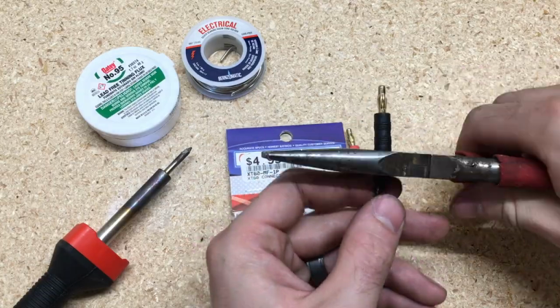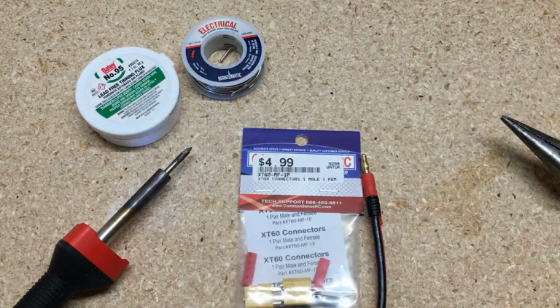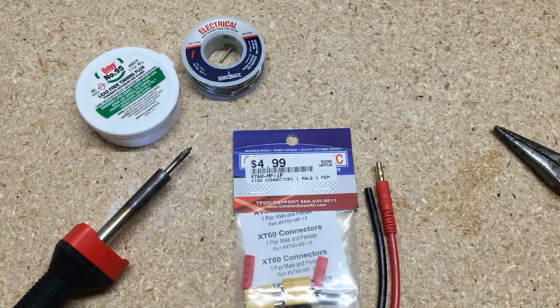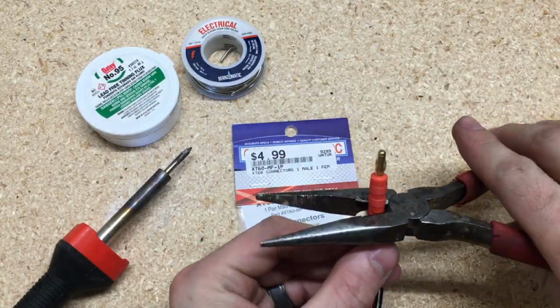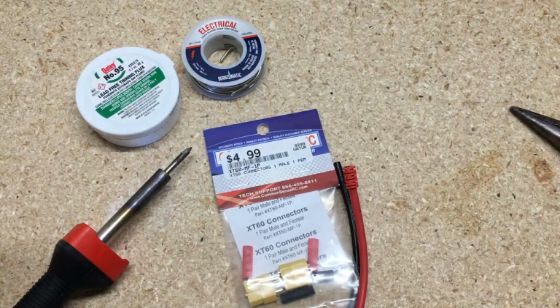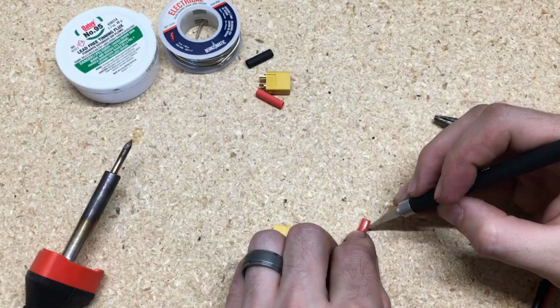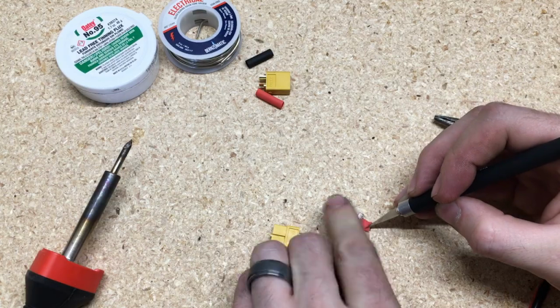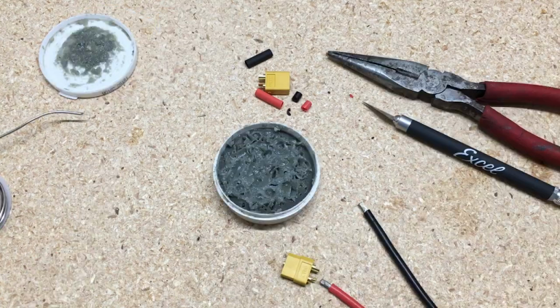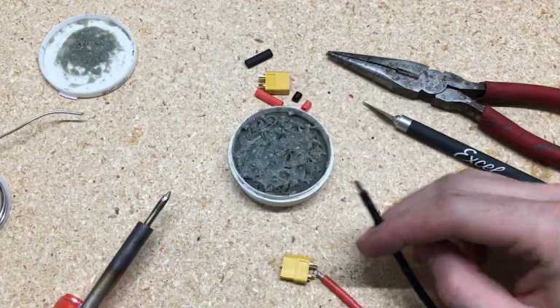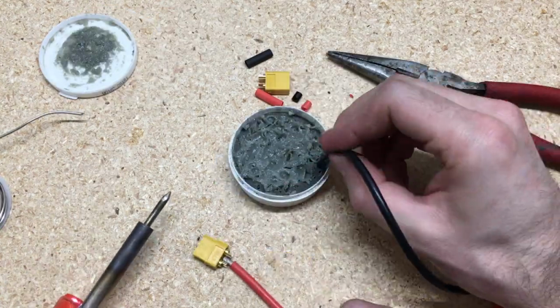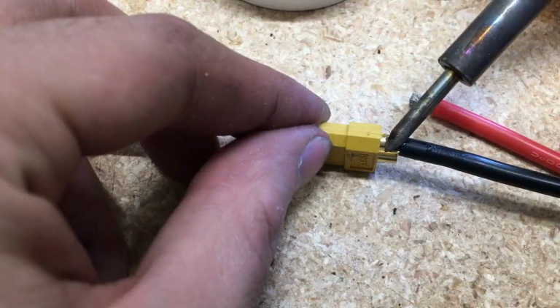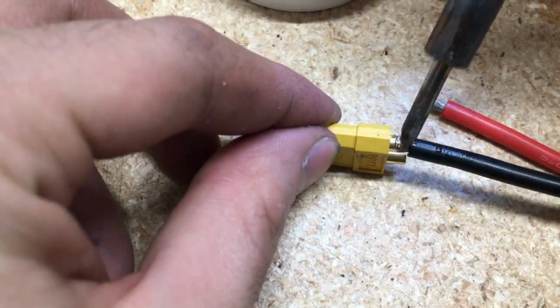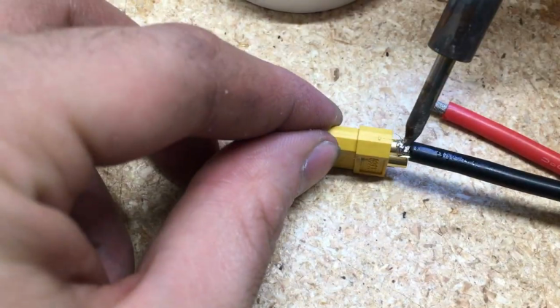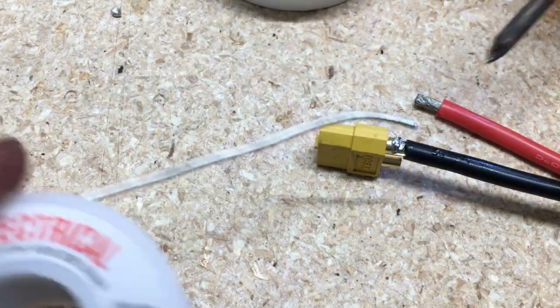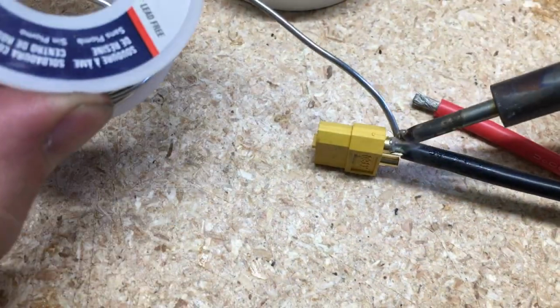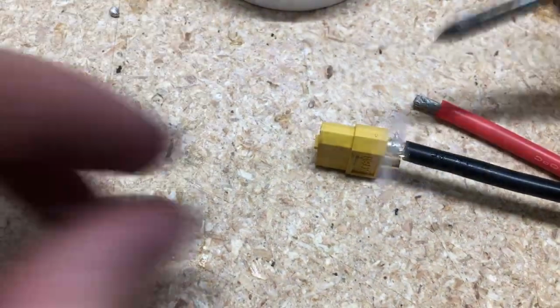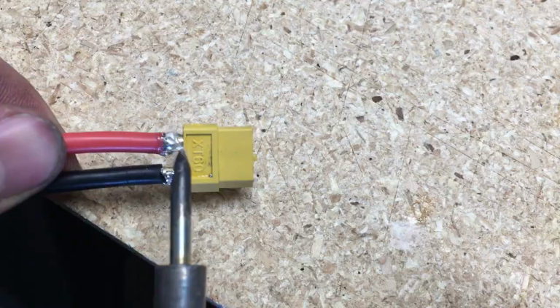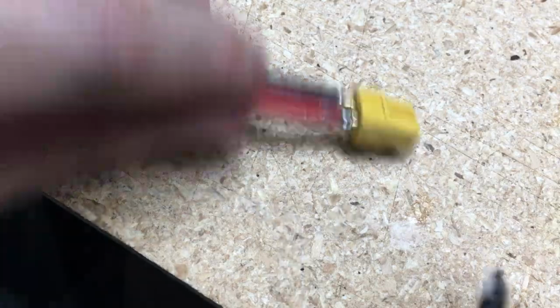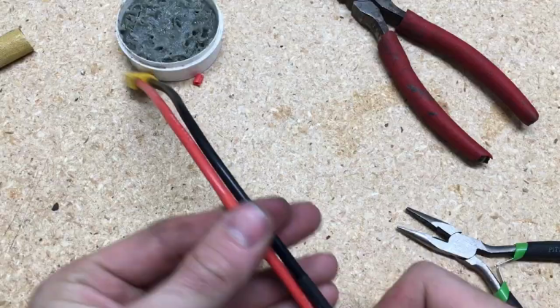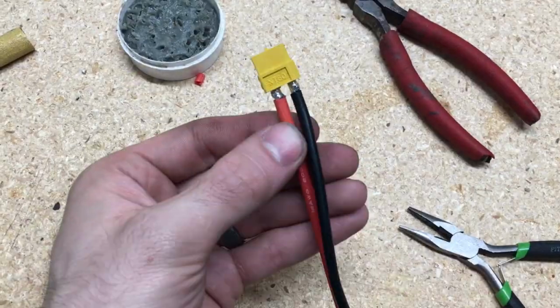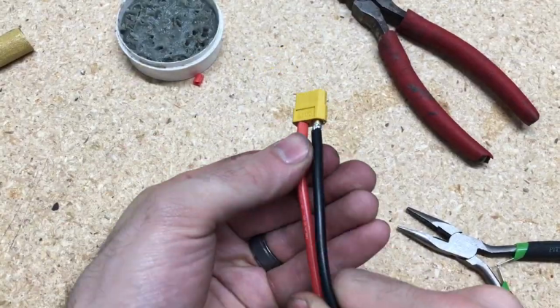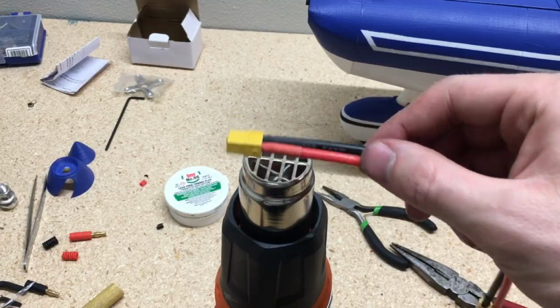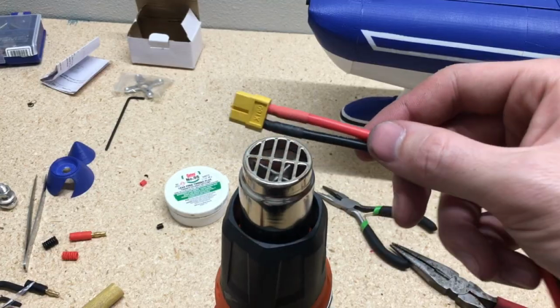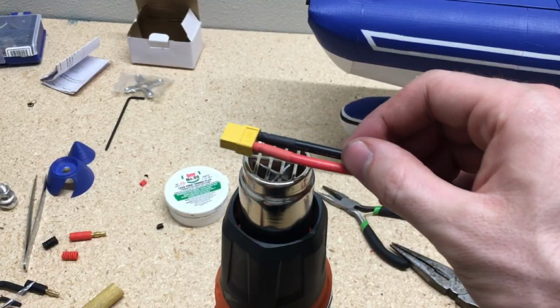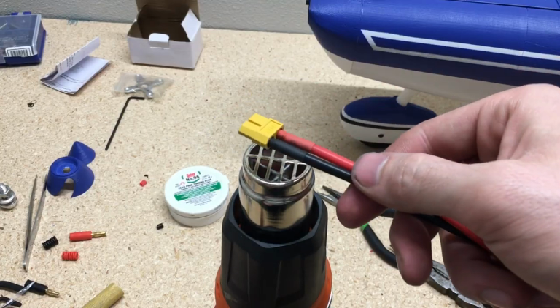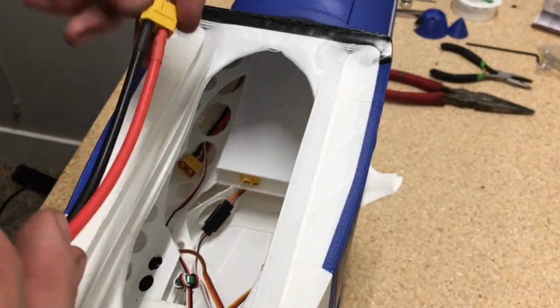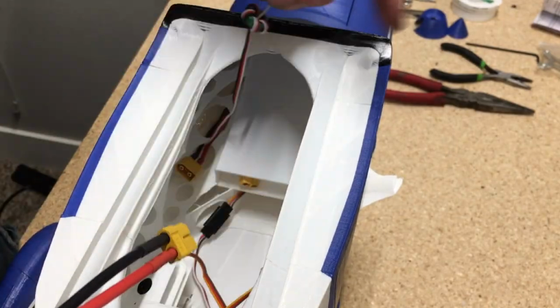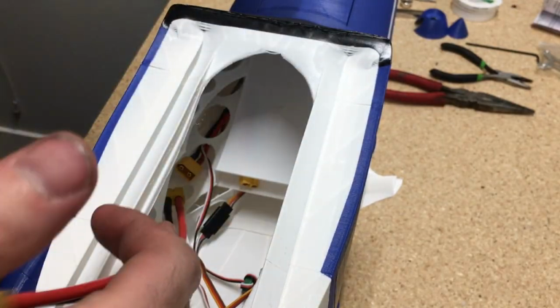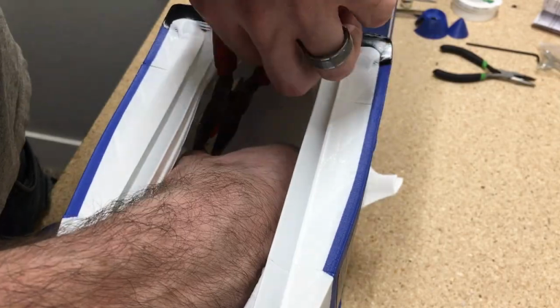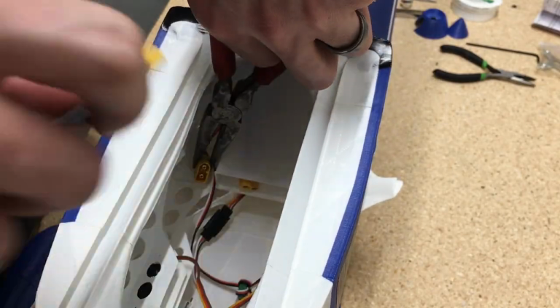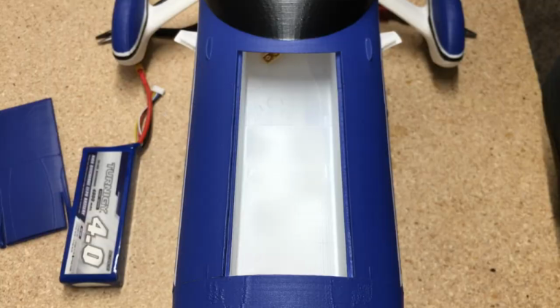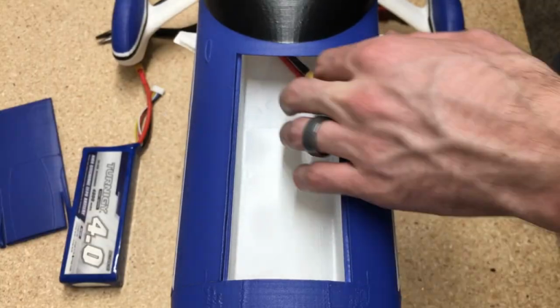The way I positioned the ESC in the fuselage, I need a little extension to connect the ESC to the battery. You can just lay the ESC in roughly the same area as the battery, but it just doesn't look very clean and there's more stuff in the way when you're trying to mount the battery in place.